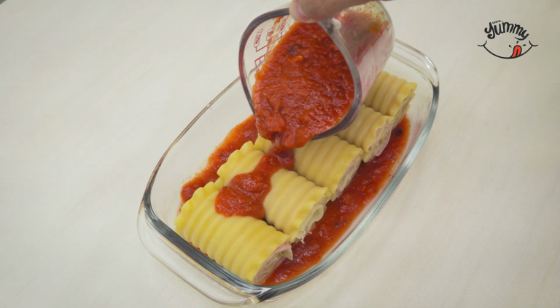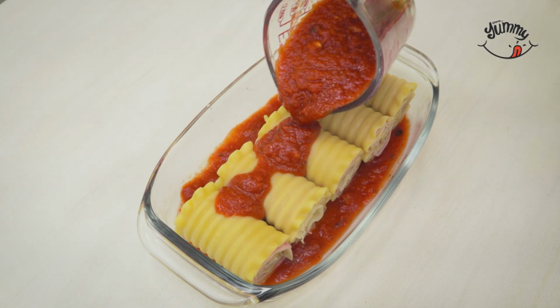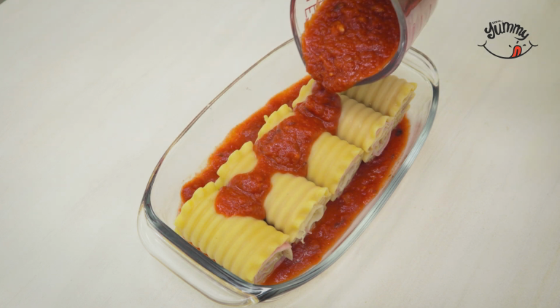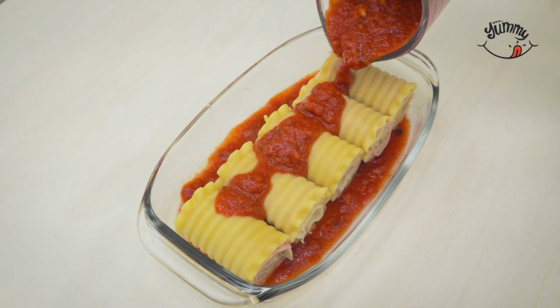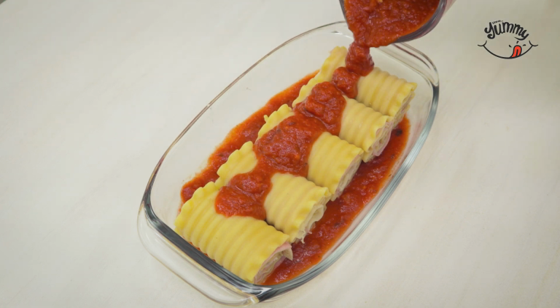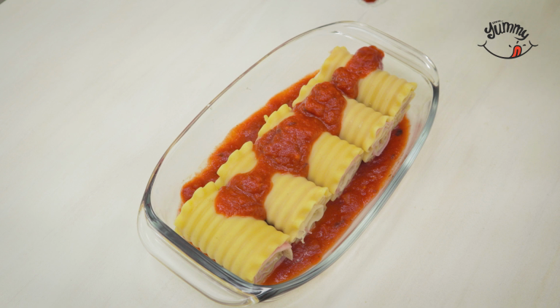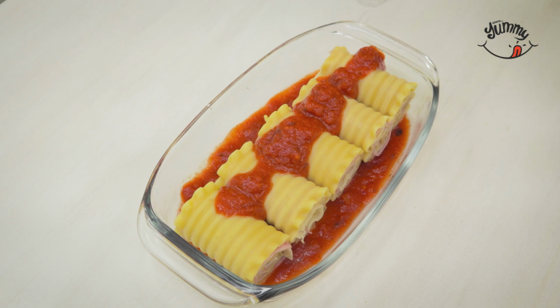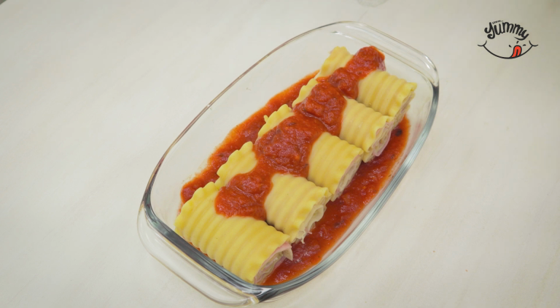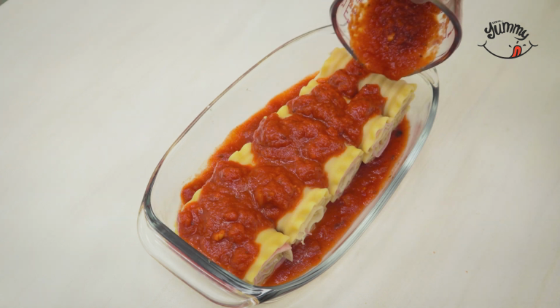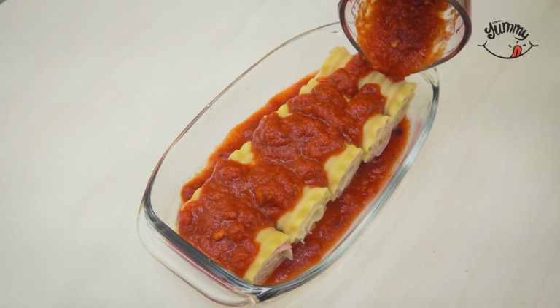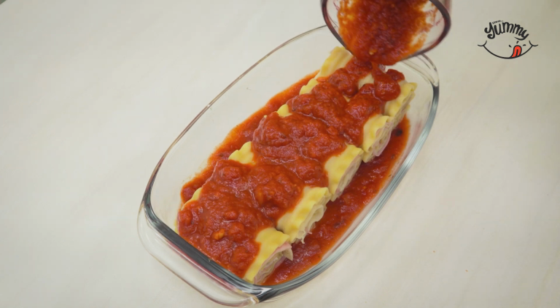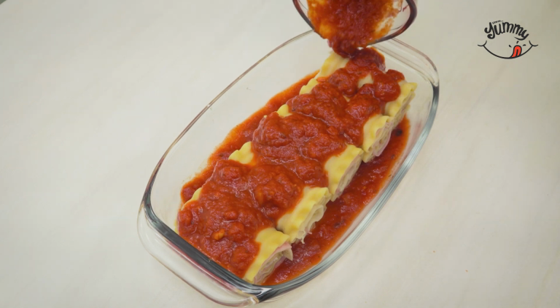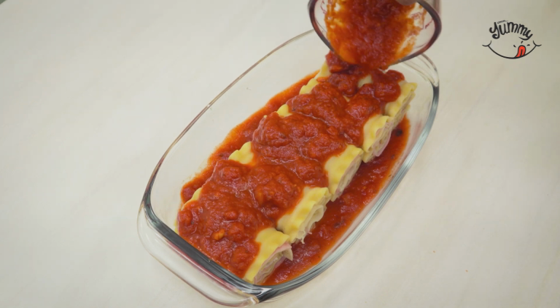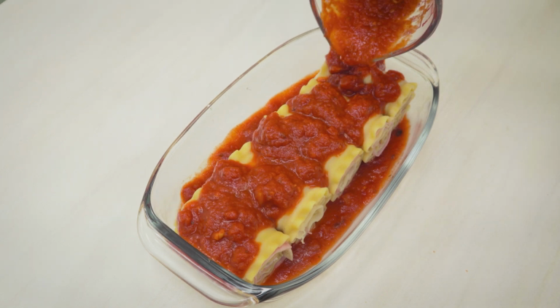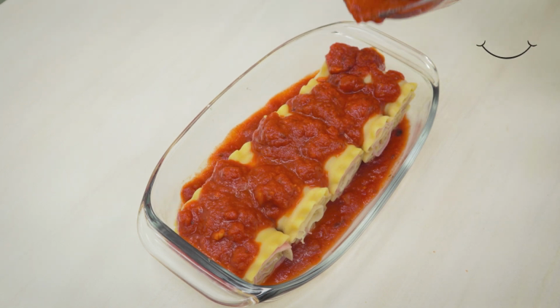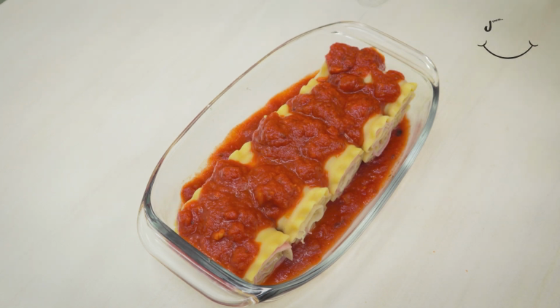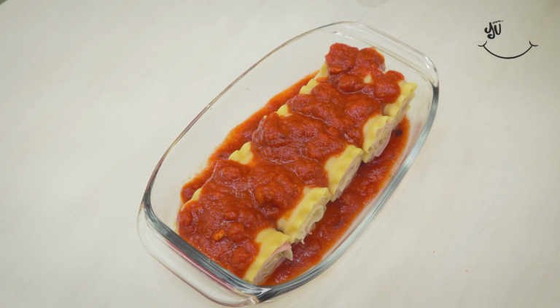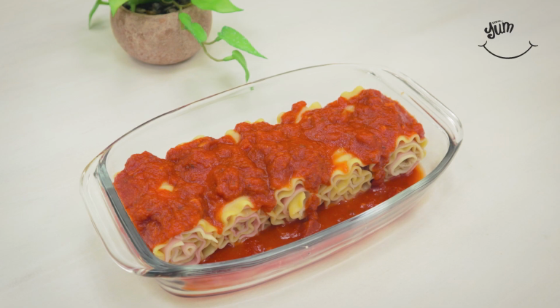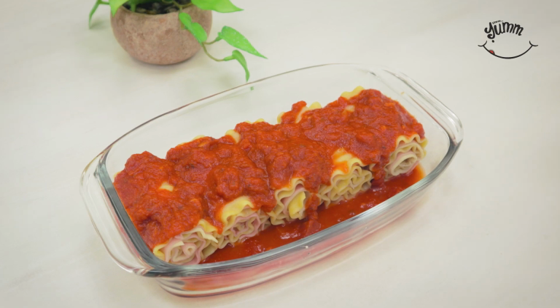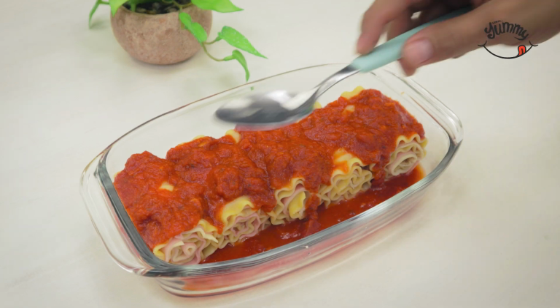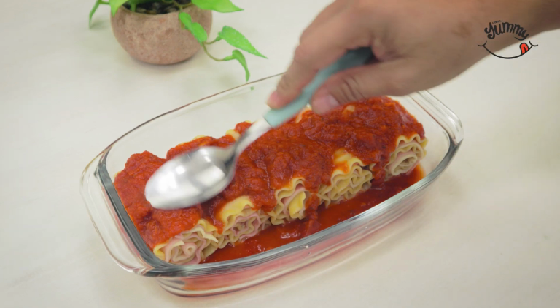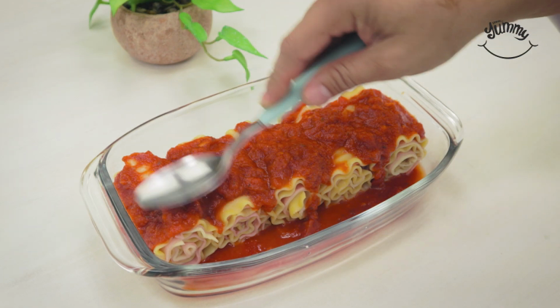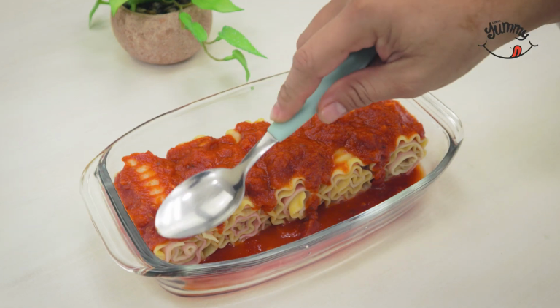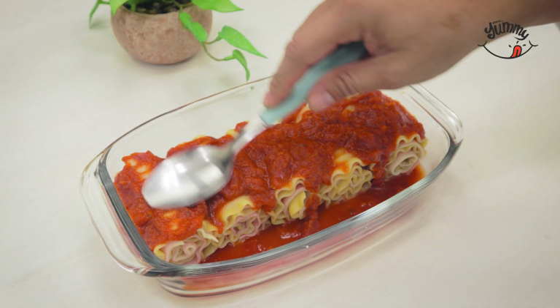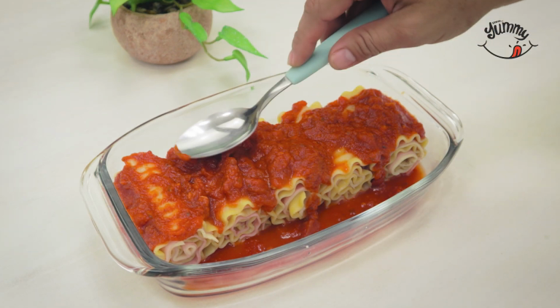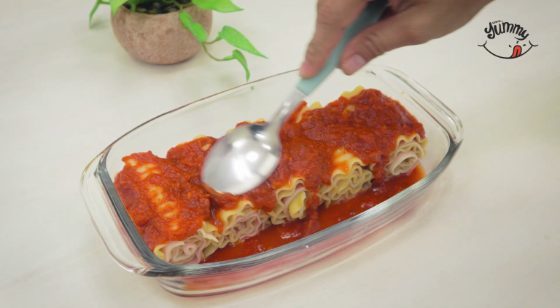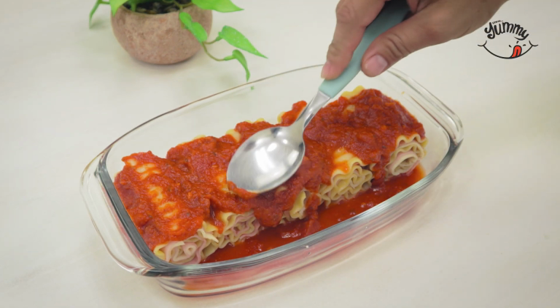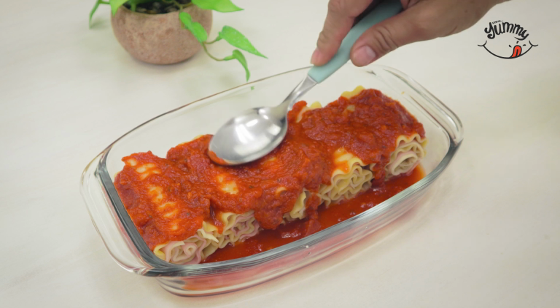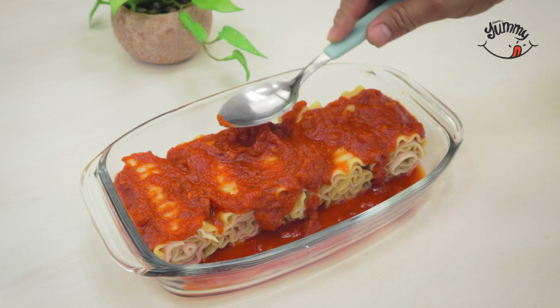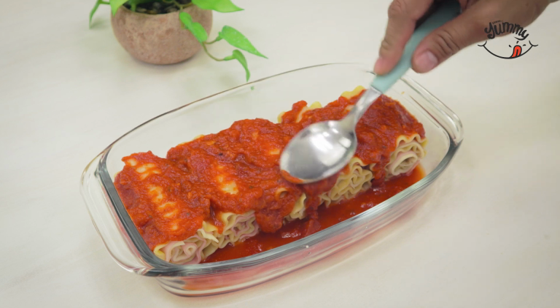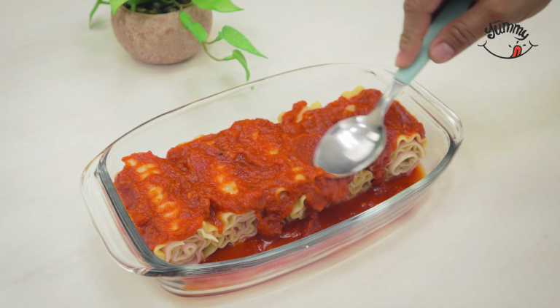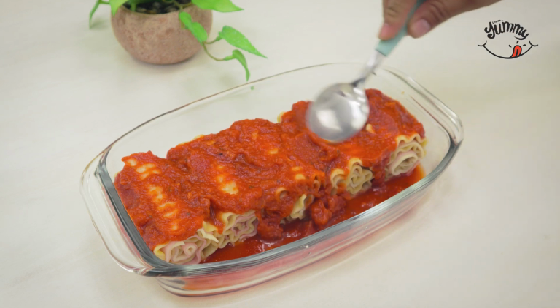We also leave a special greeting to Adriana Romero — we hope you like this recipe as much as we do. We will spread the sauce well with the help of a spoon so that the rolls are completely covered, just like that.